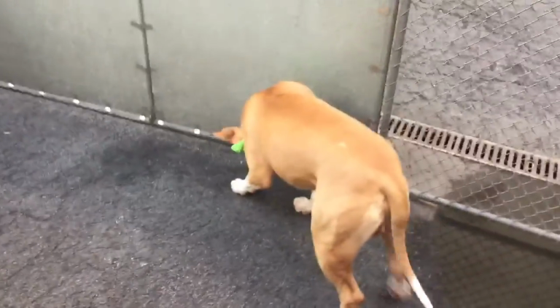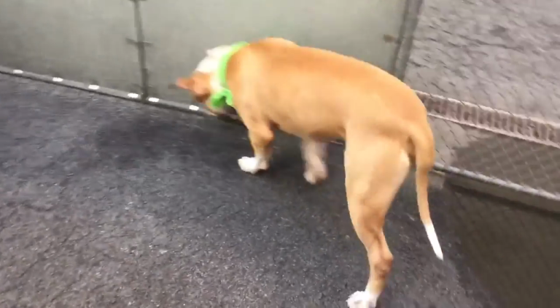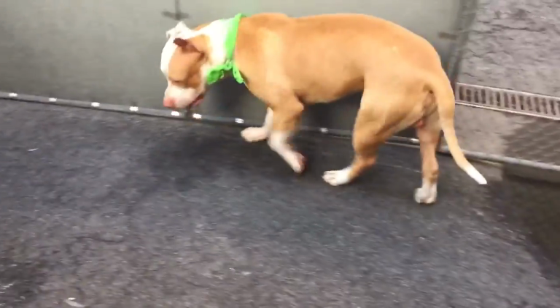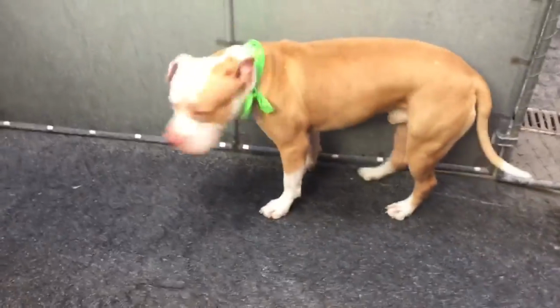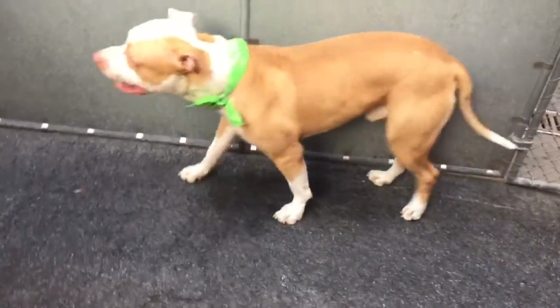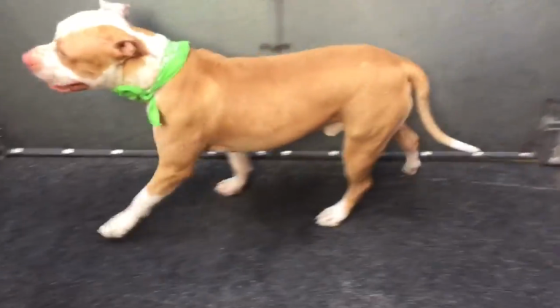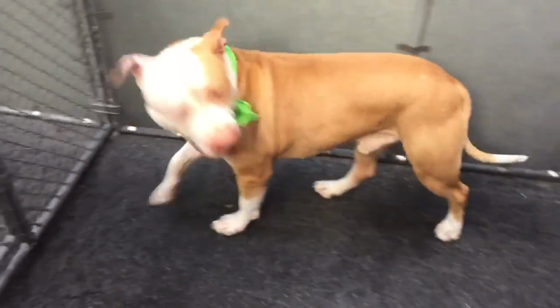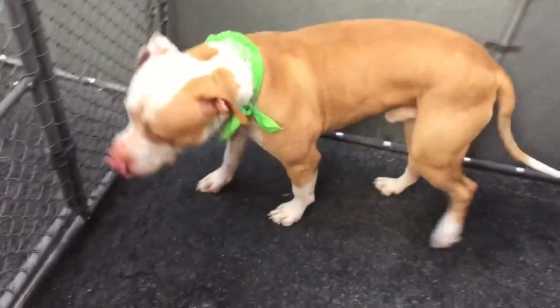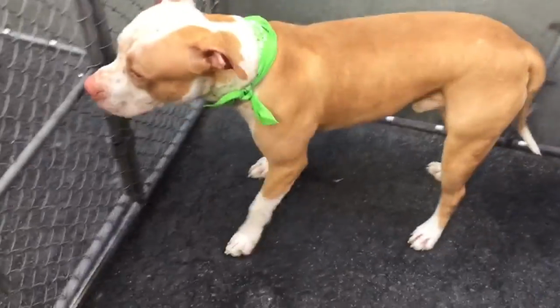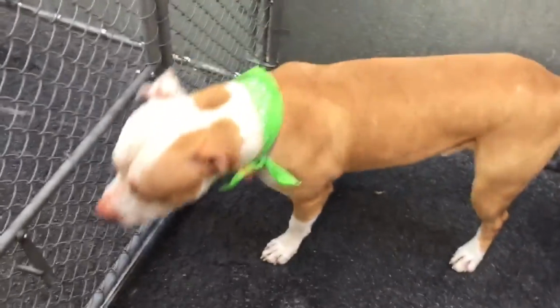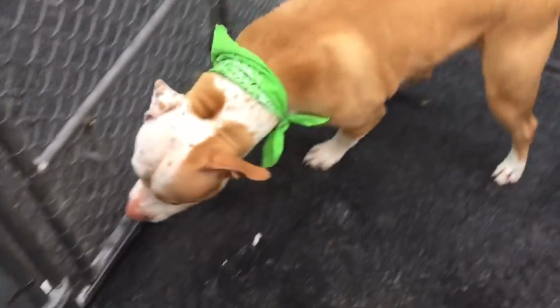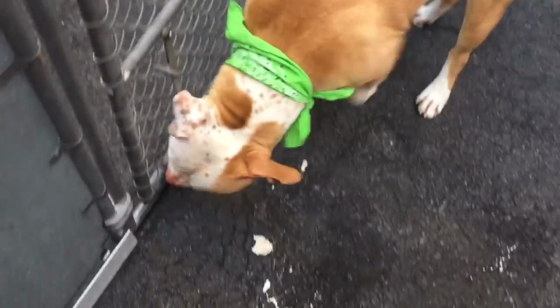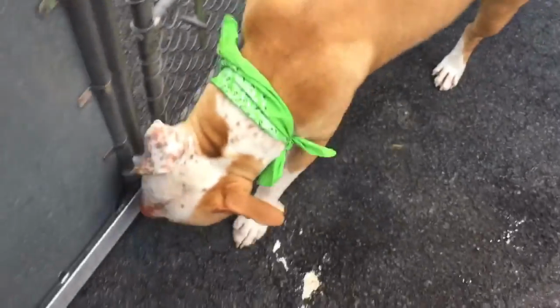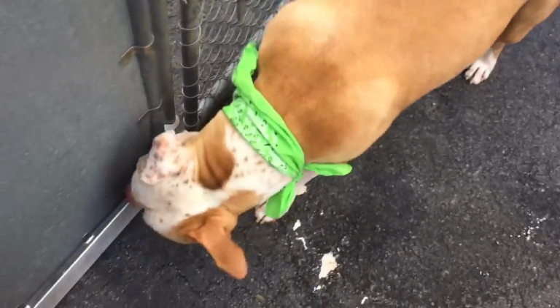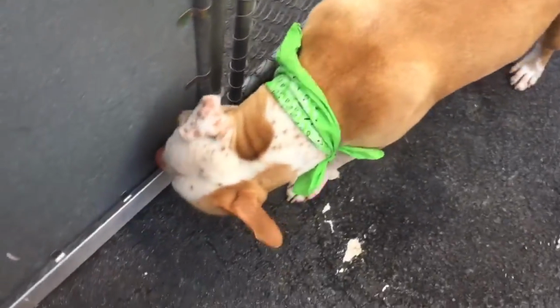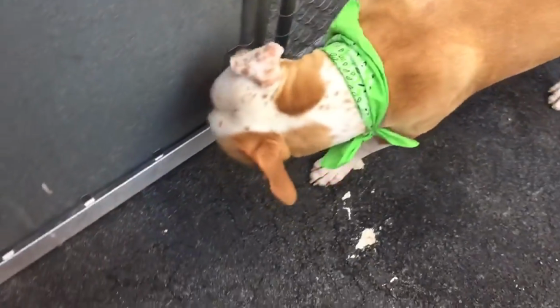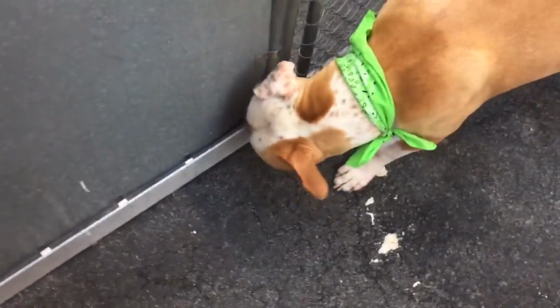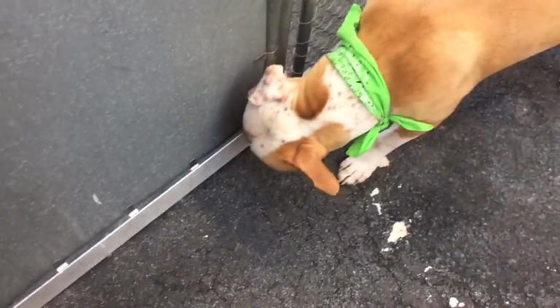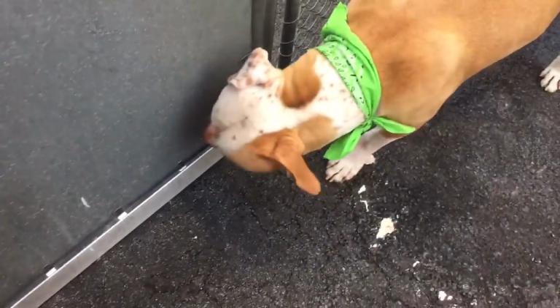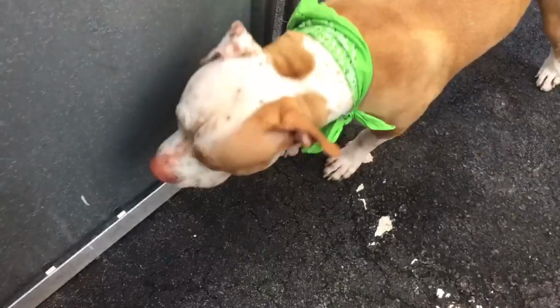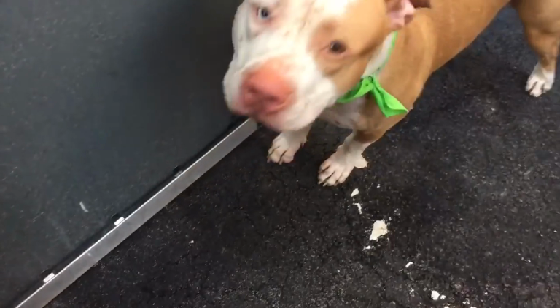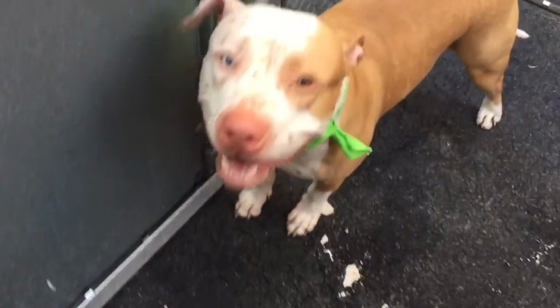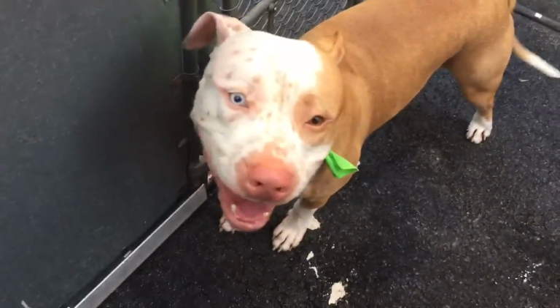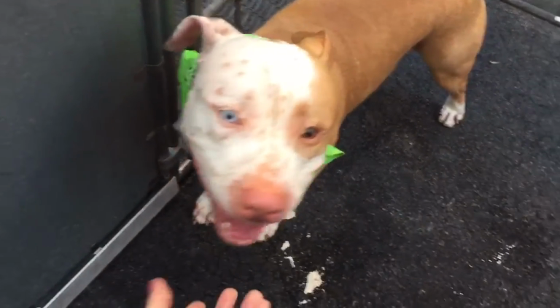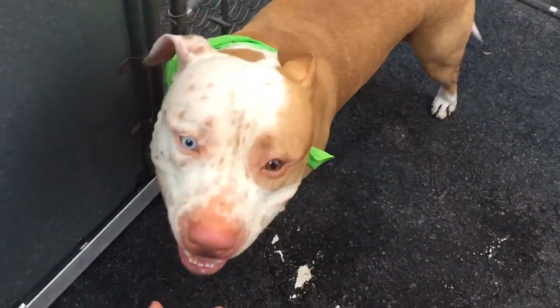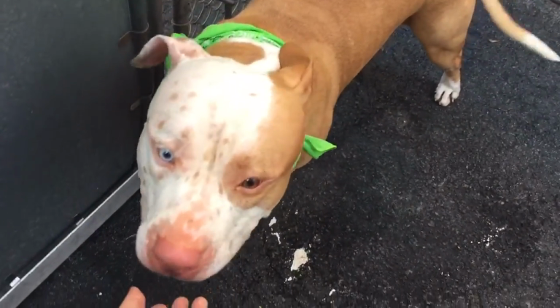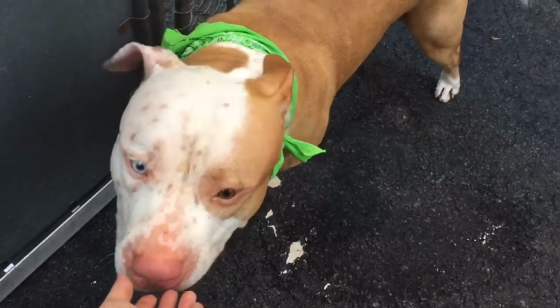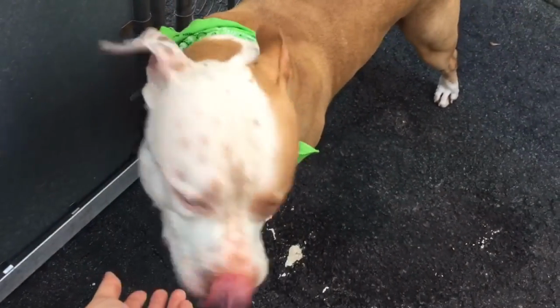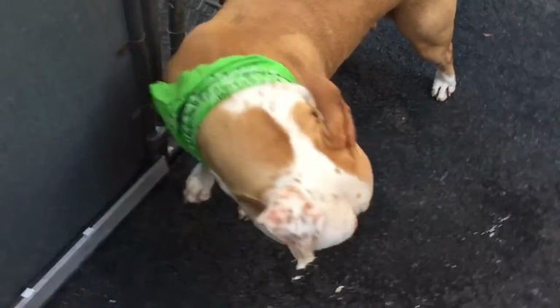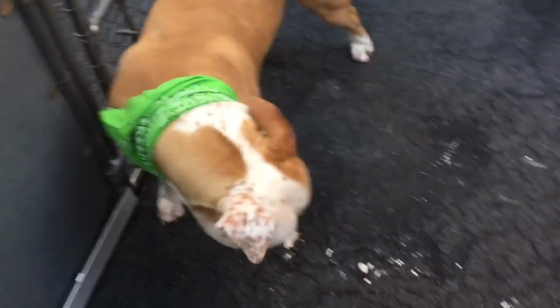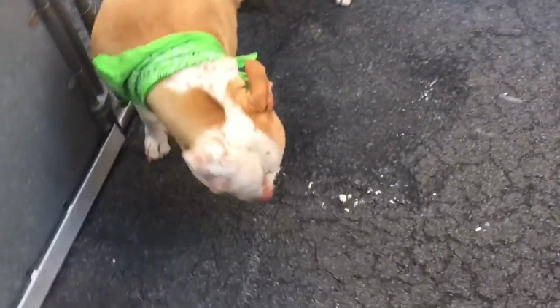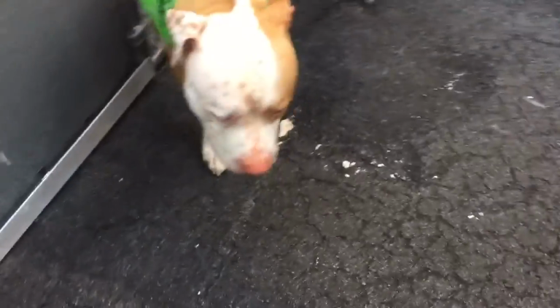Roman is here as a stray, so we don't know too much about his previous behavior. But he's a very calm, mellow guy out here. He's just been curious and been sniffing around a lot, taking his treats. And yeah, he's a great guy.